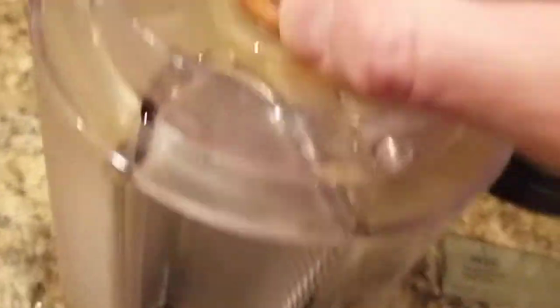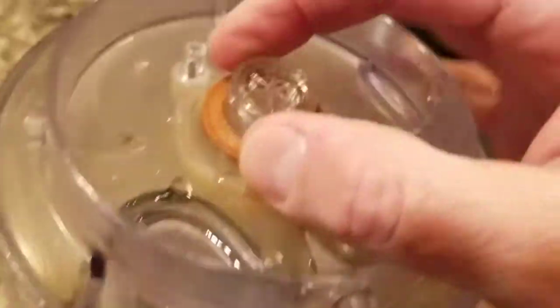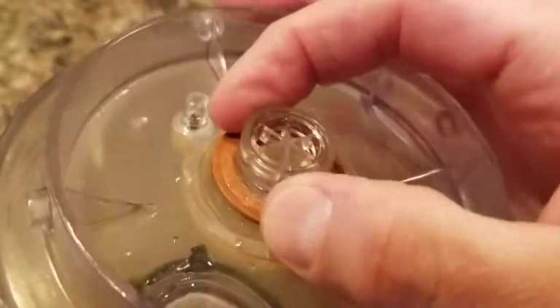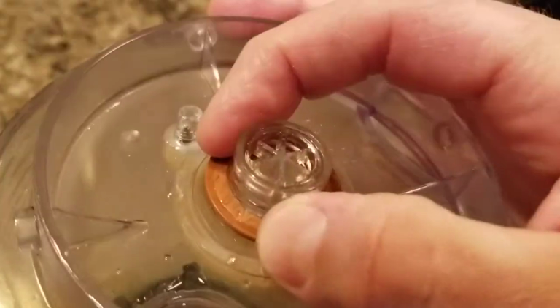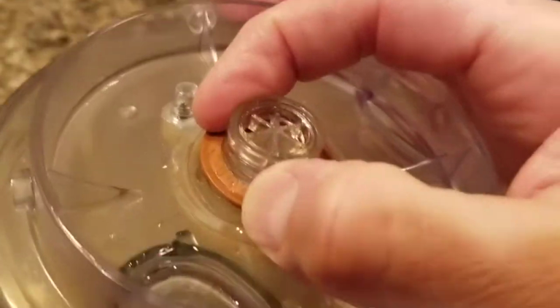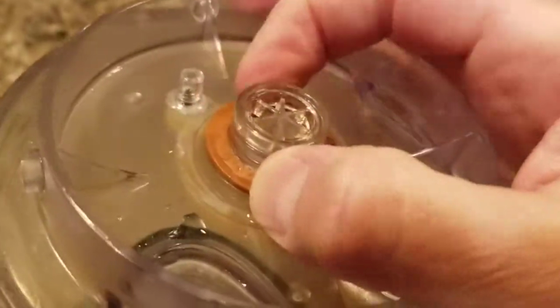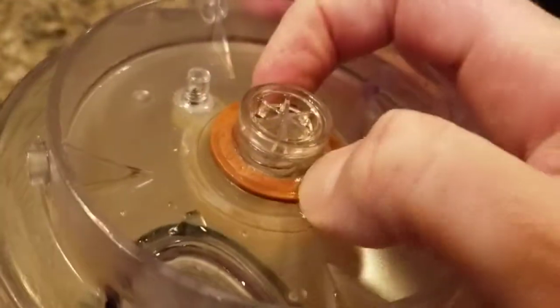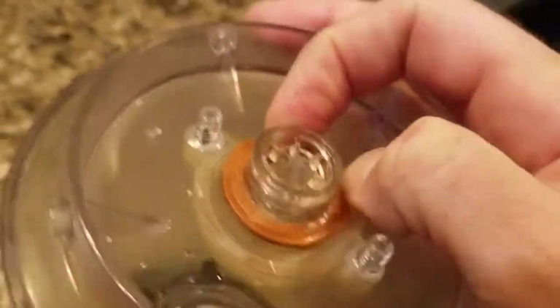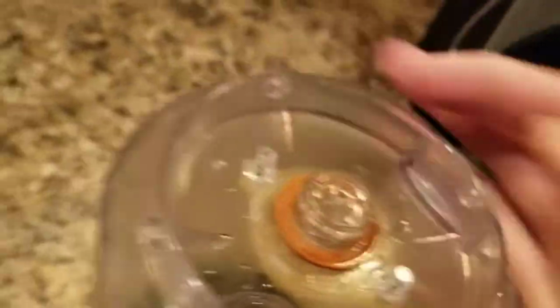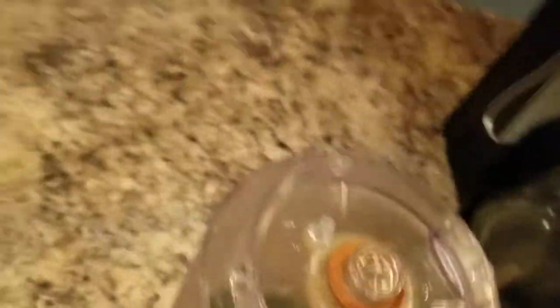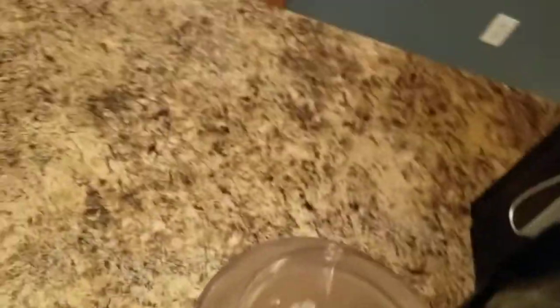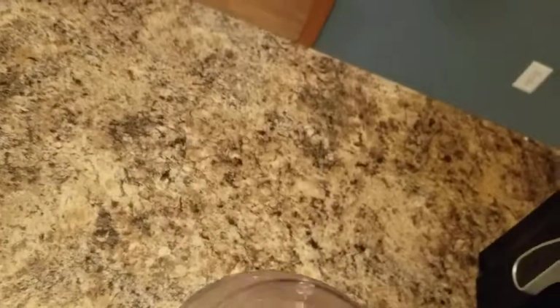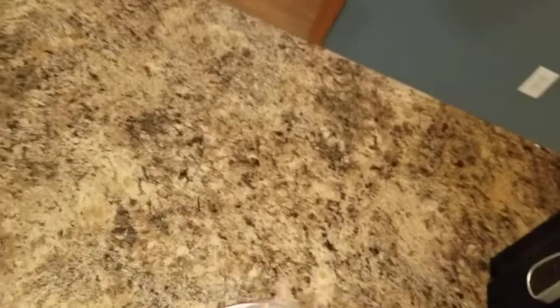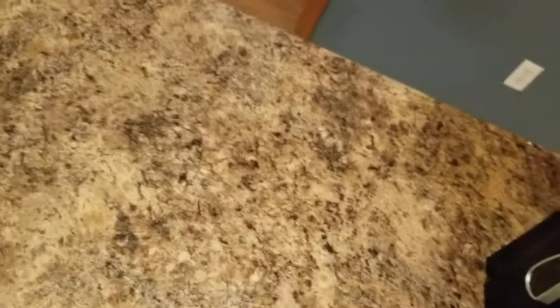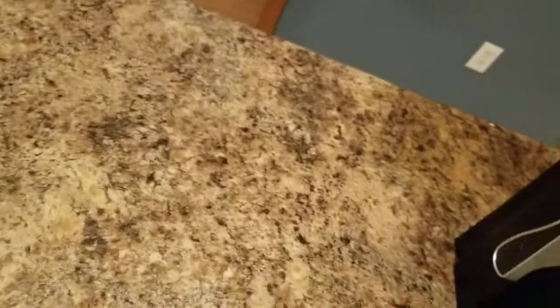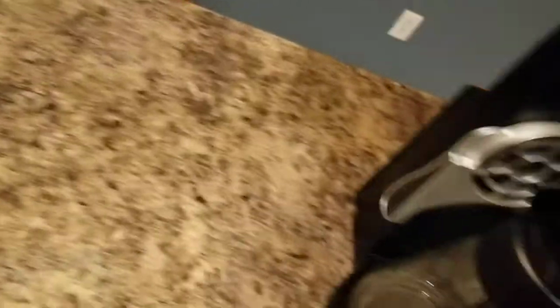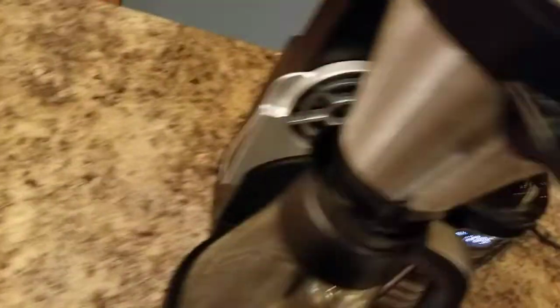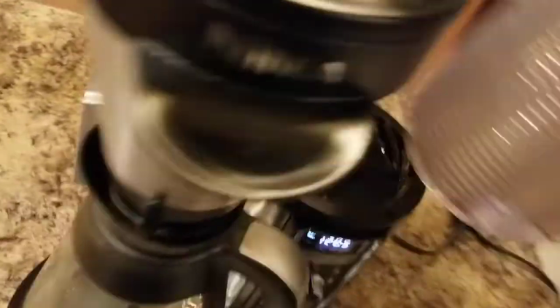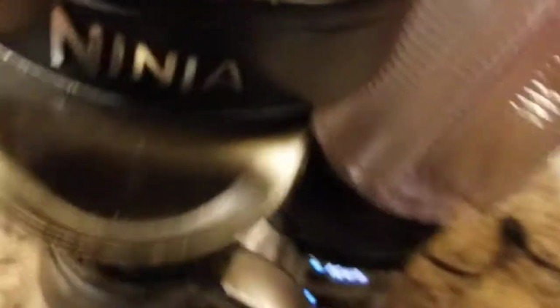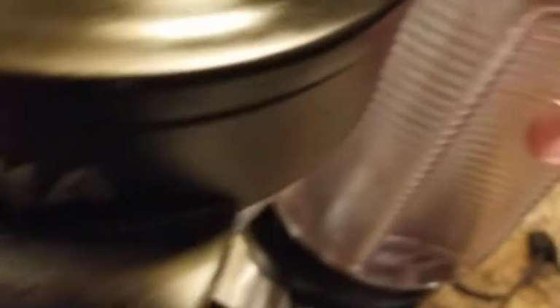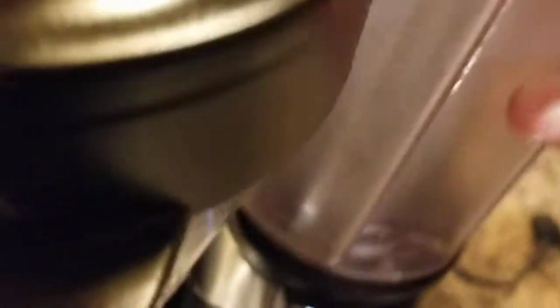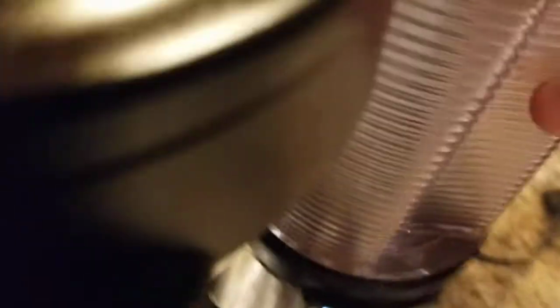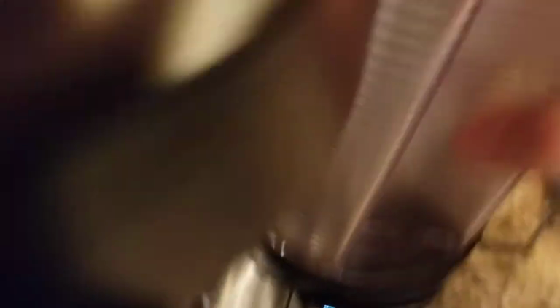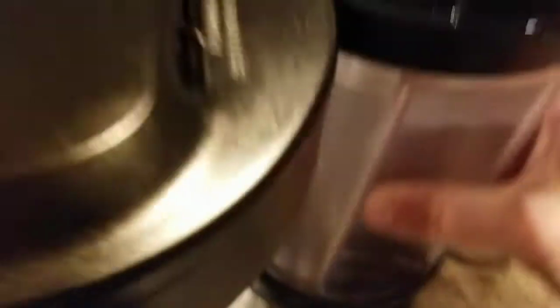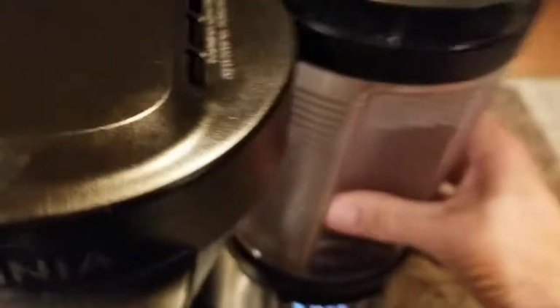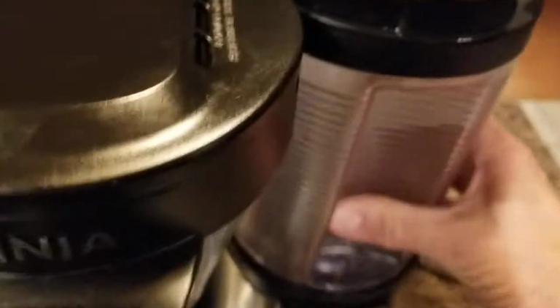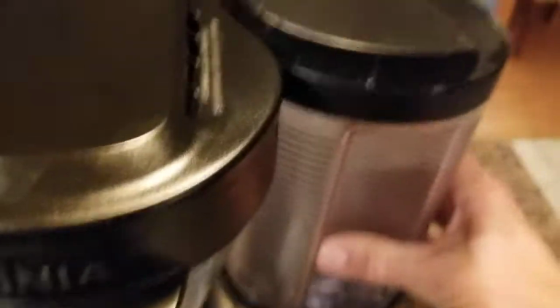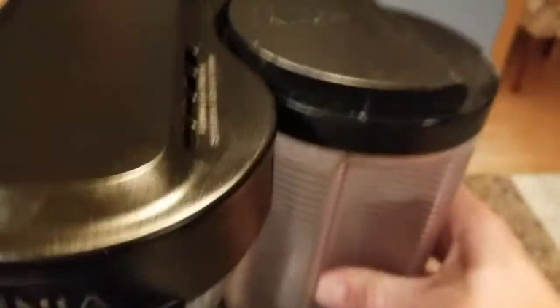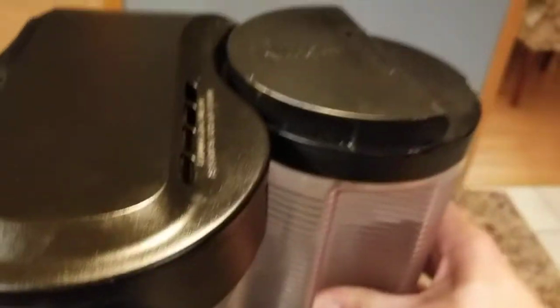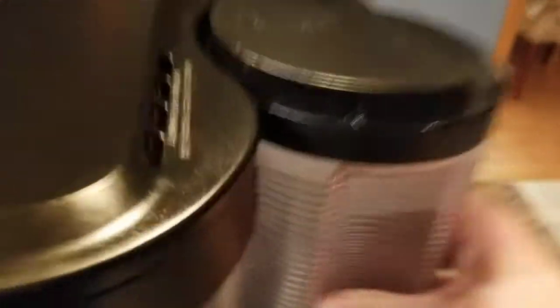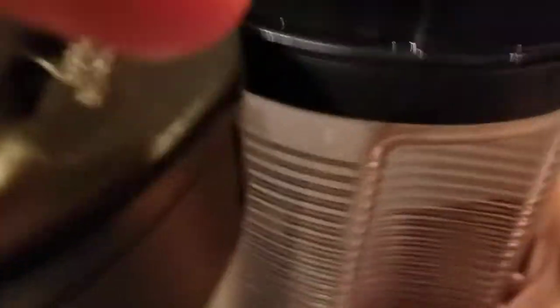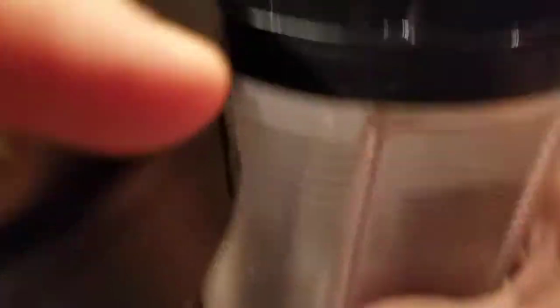Once I set that in there and got it flush with the bottom, it works really well again. It's pretty tight to snap in — I have to do it with two hands.